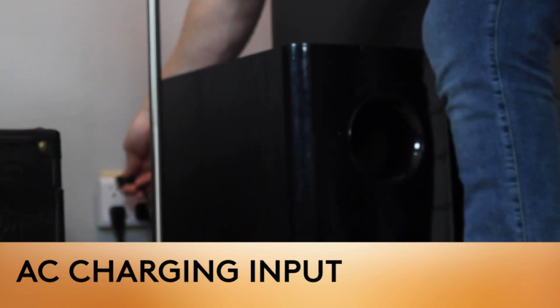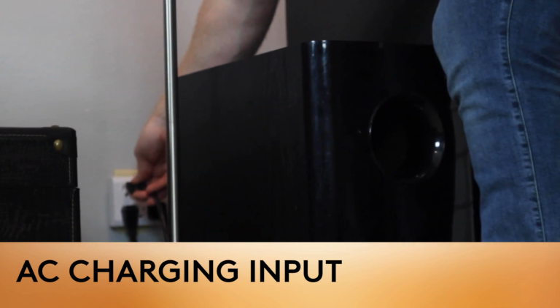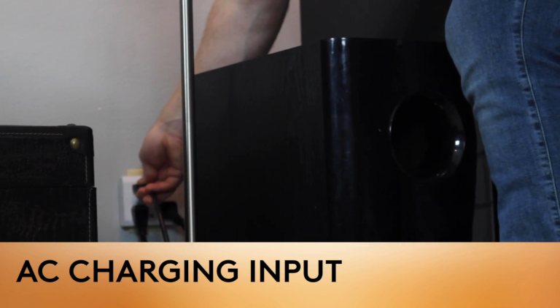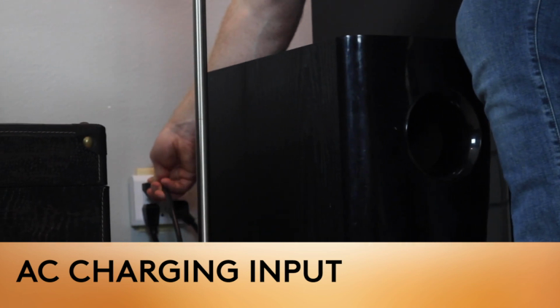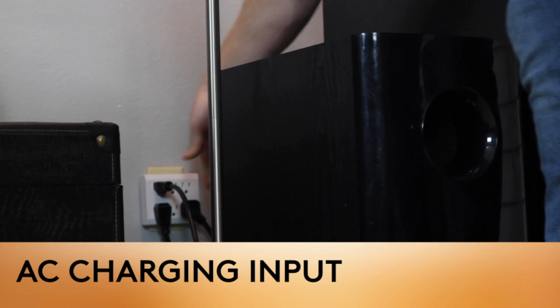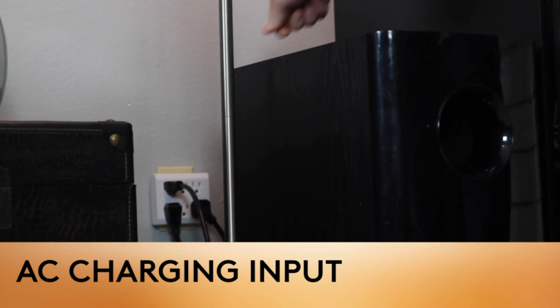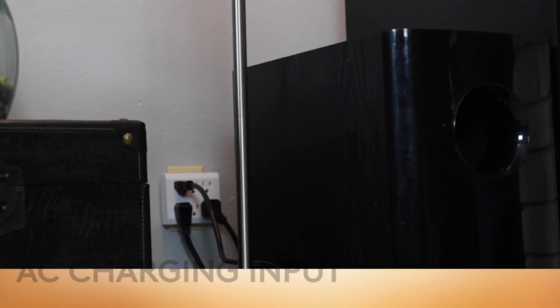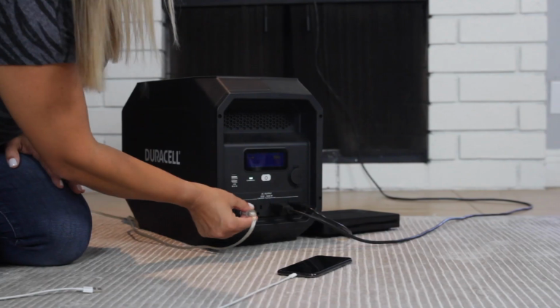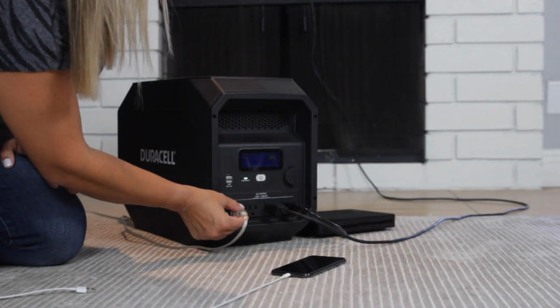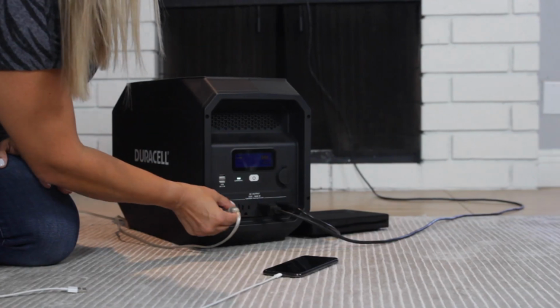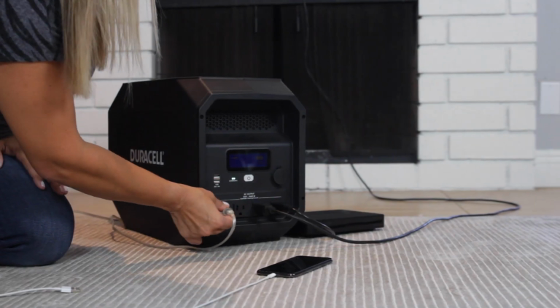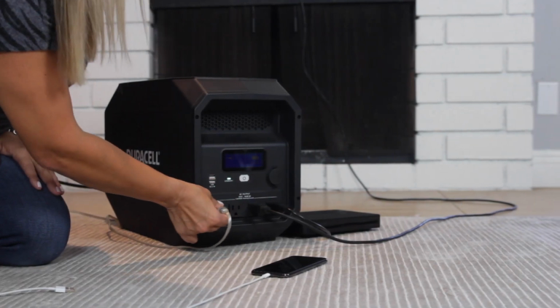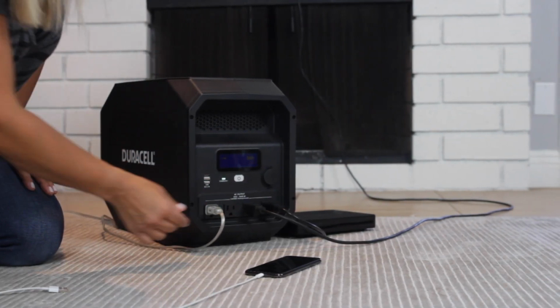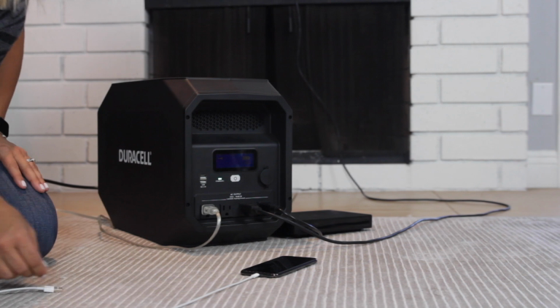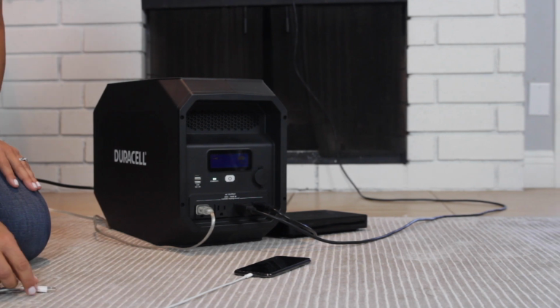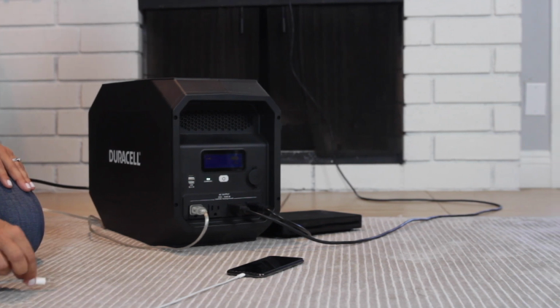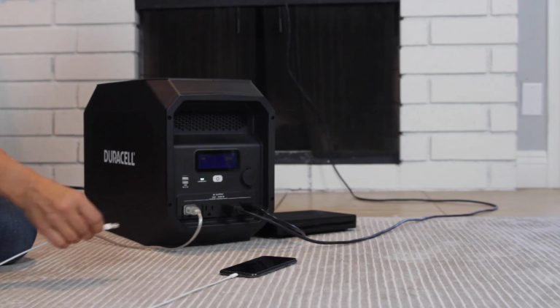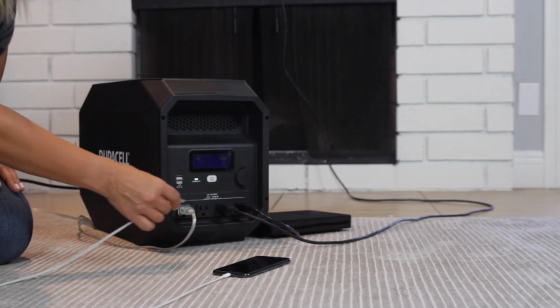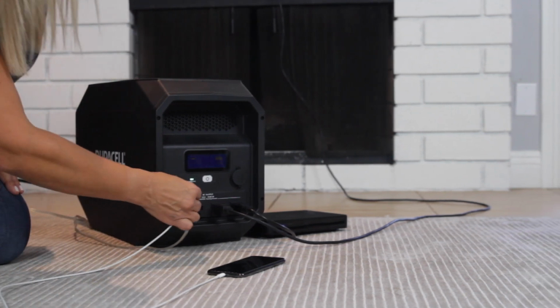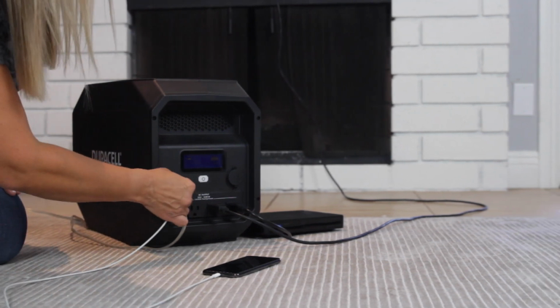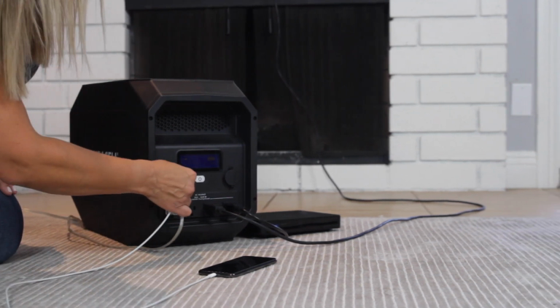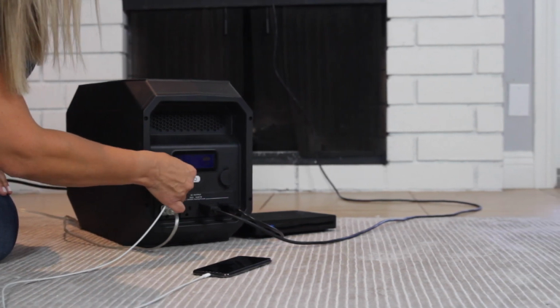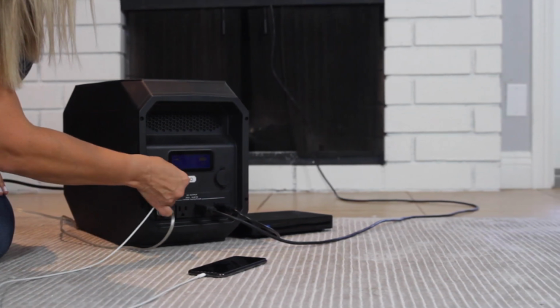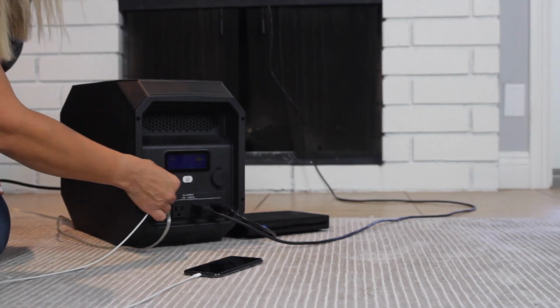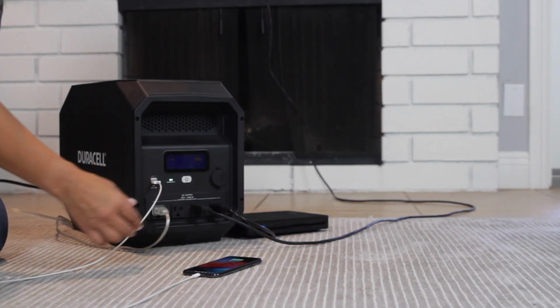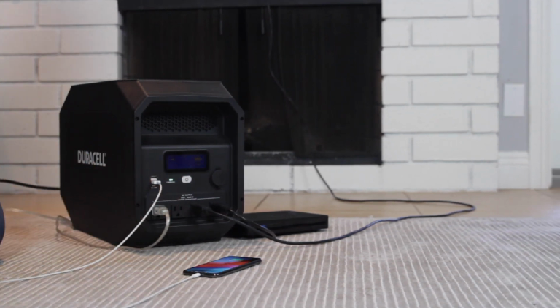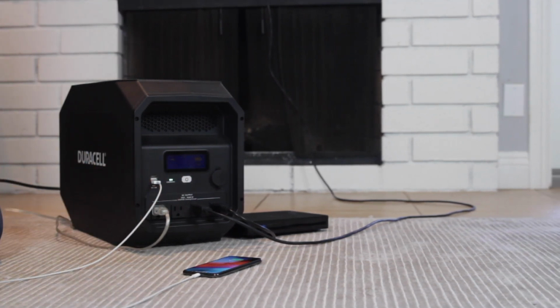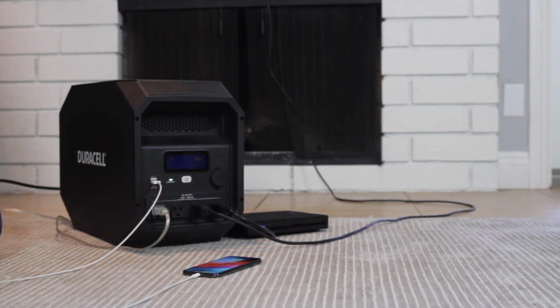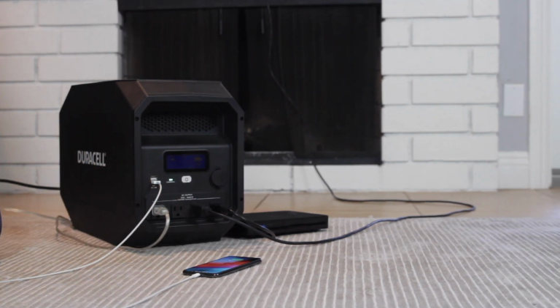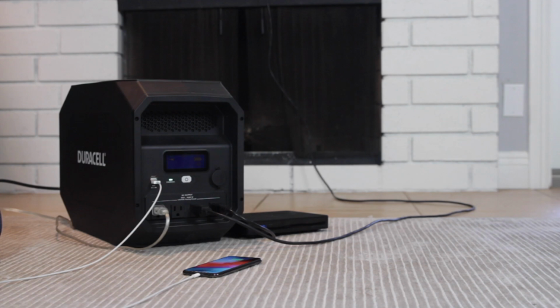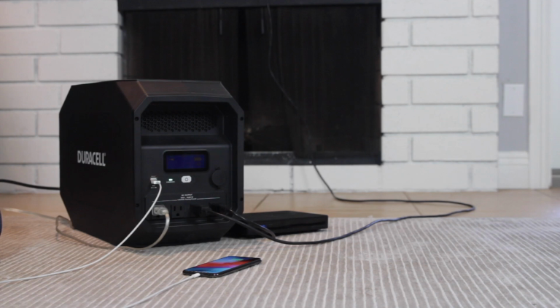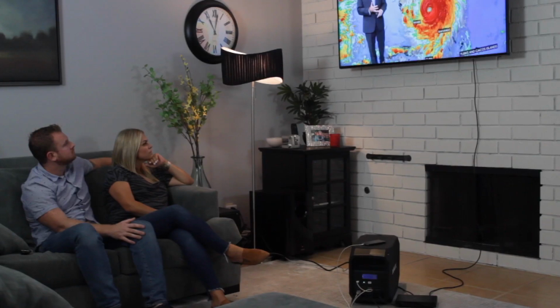It can instantly transition from AC wall power to its internal battery power in the event of a power outage, making it ideal for supporting critical devices that require uninterrupted power.